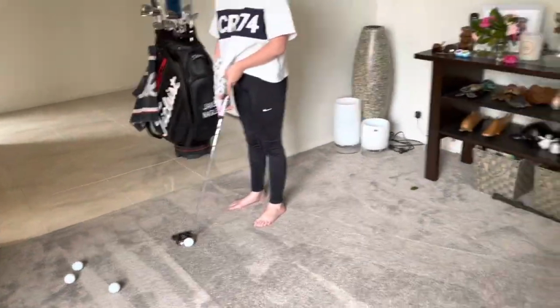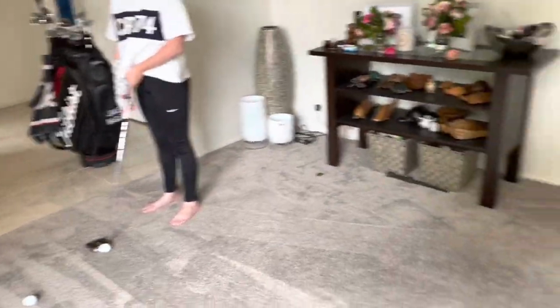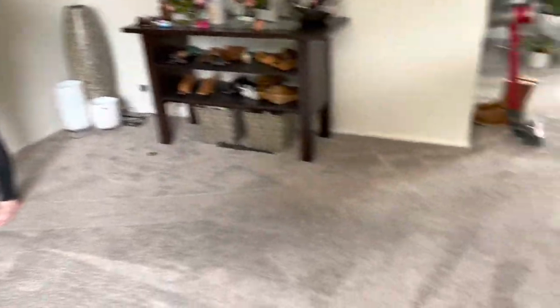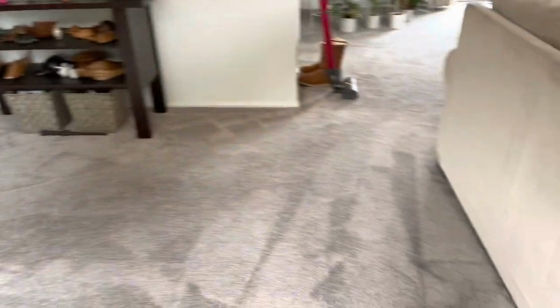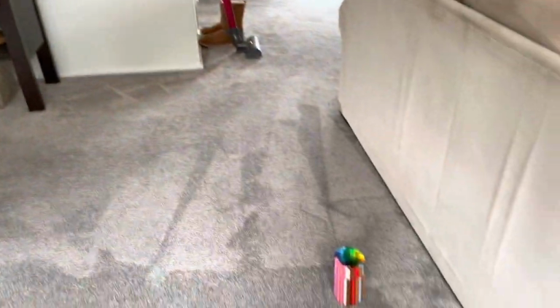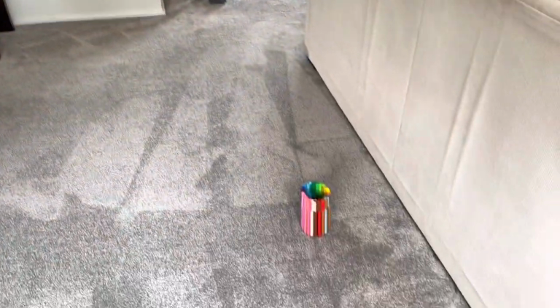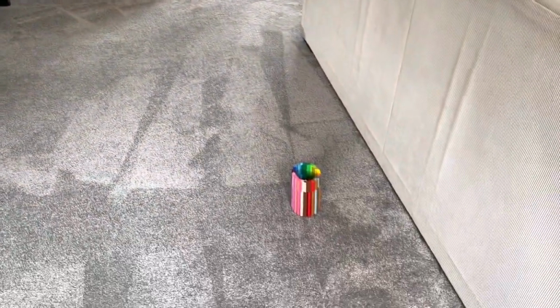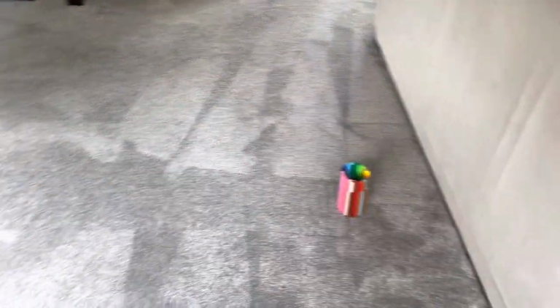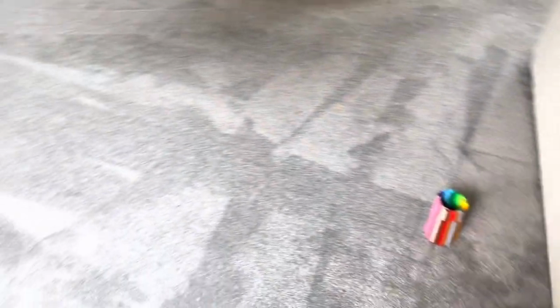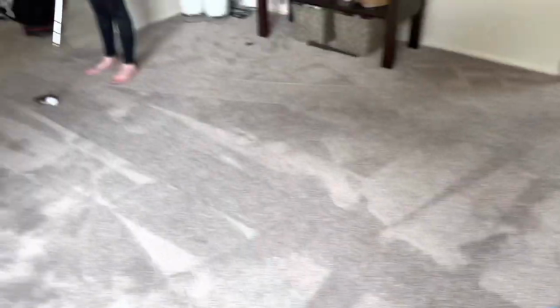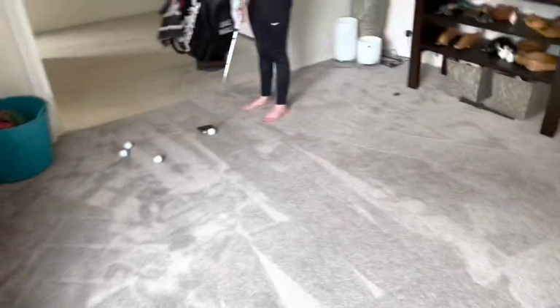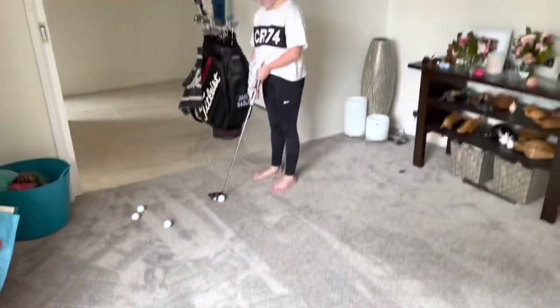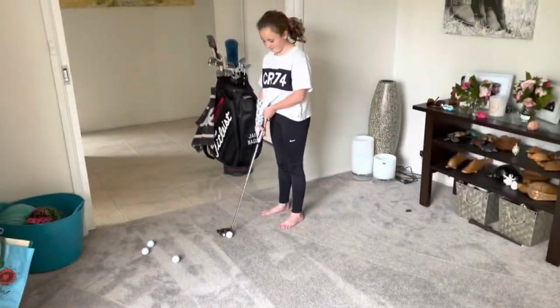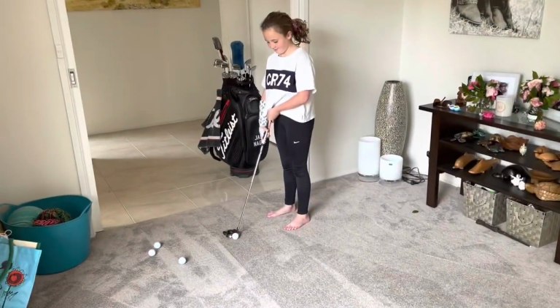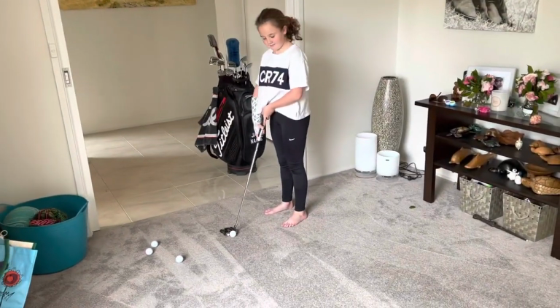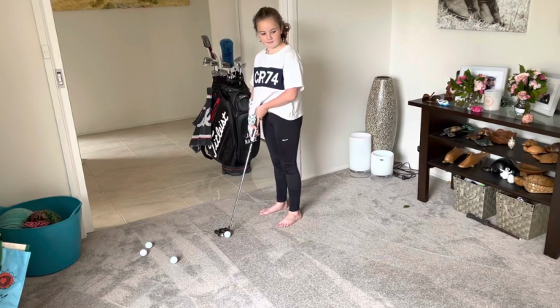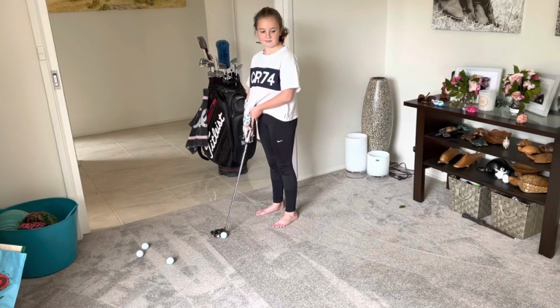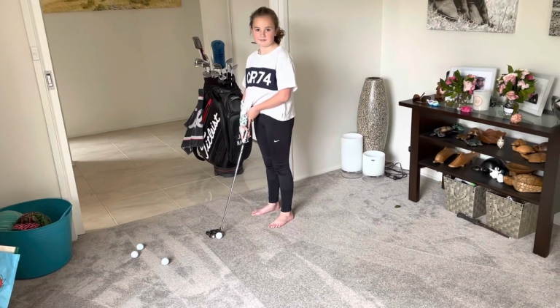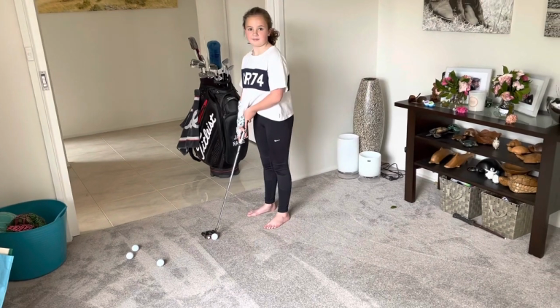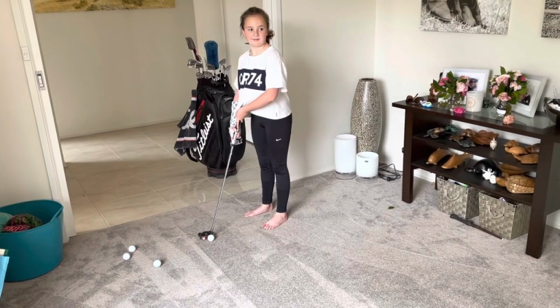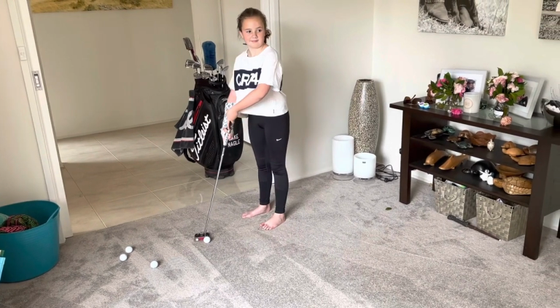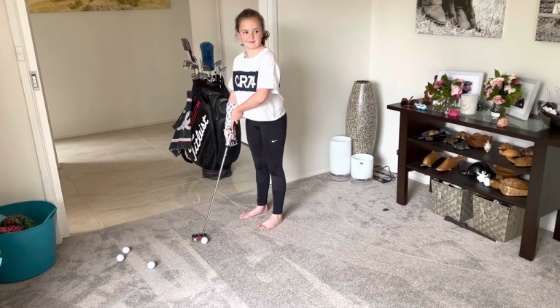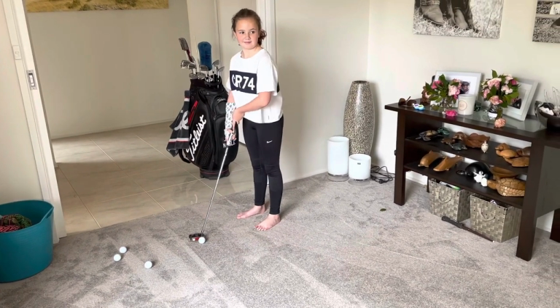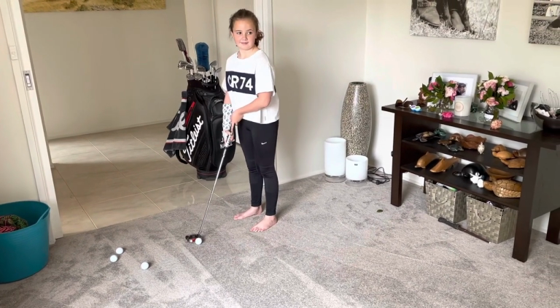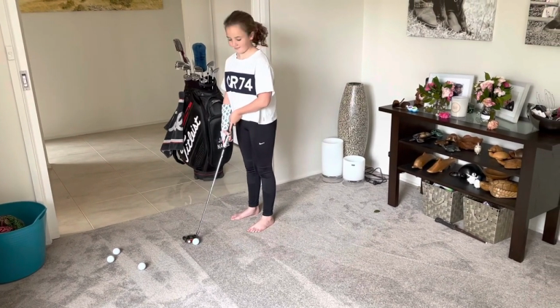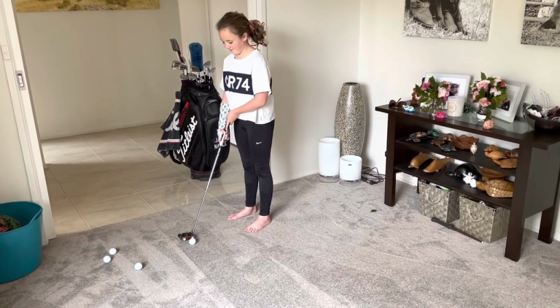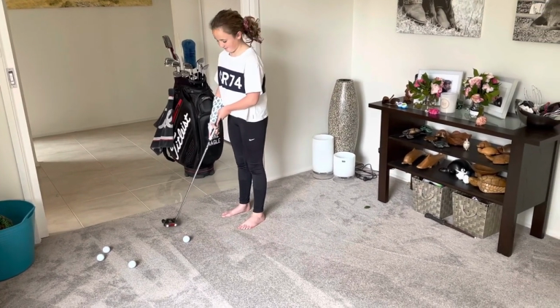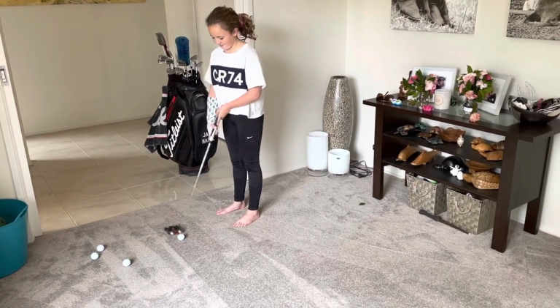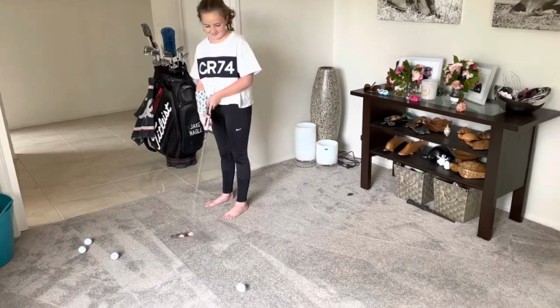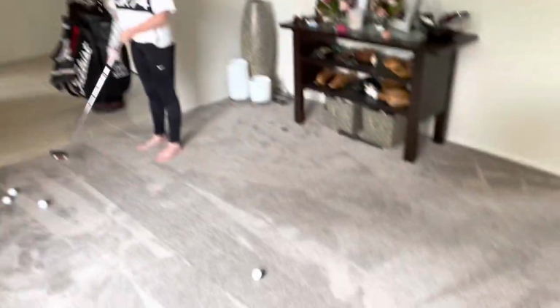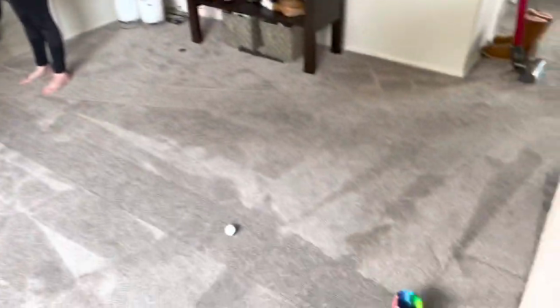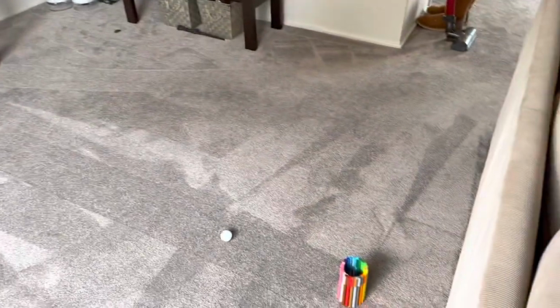We've got Meg putting to her golf hole here. If she doesn't hit off the middle, it'll hit the blue tack and come off really dead. So give that a putt, Meg. Beautiful — straight off the middle.